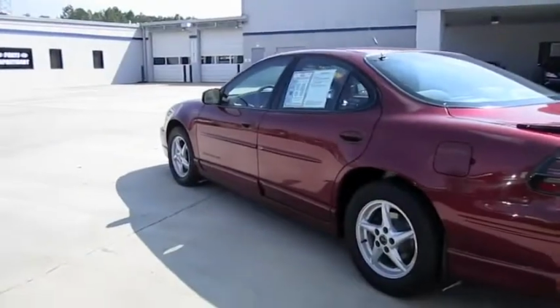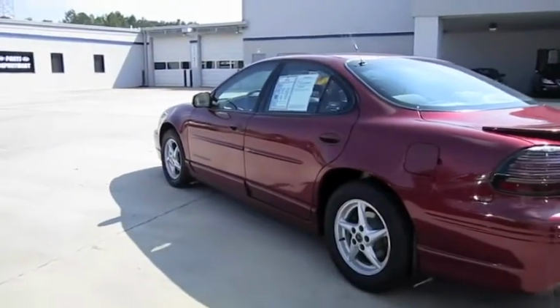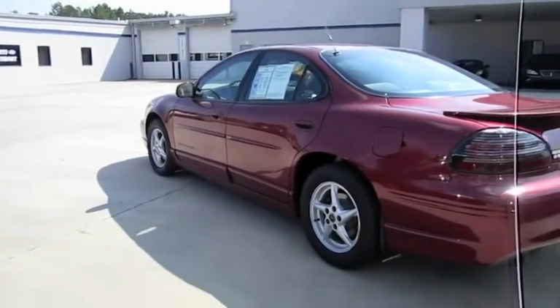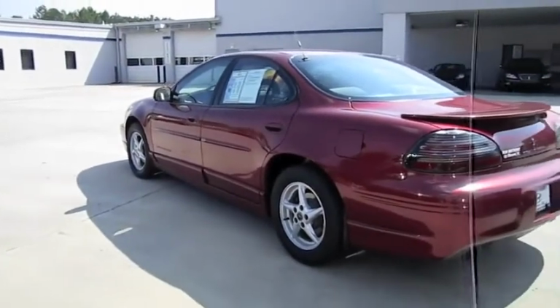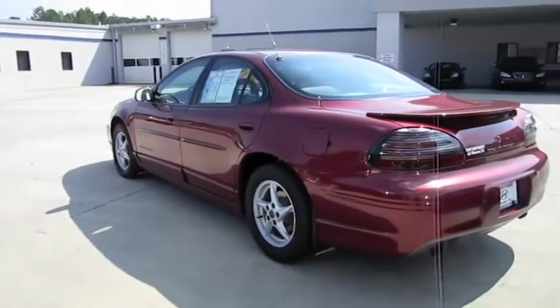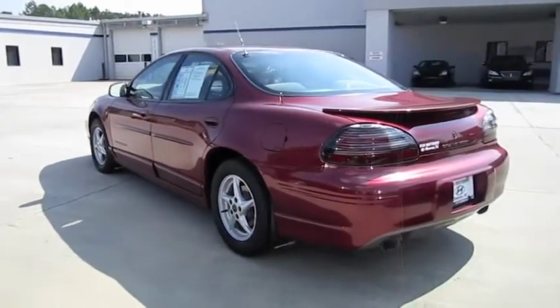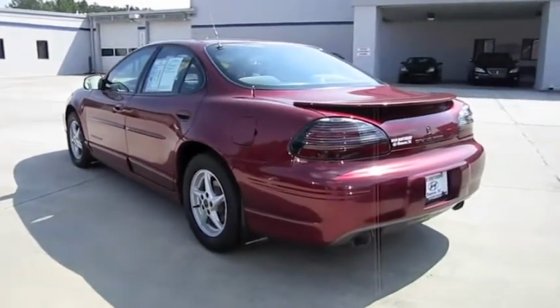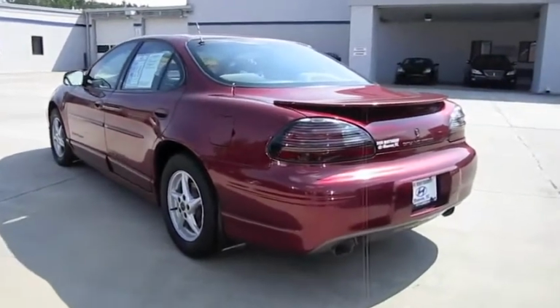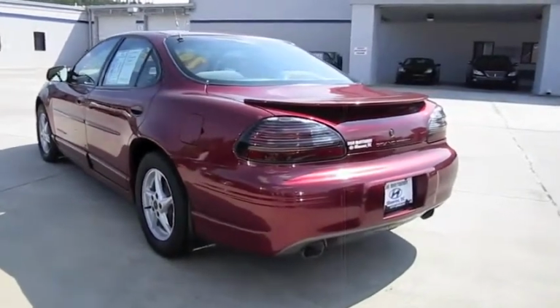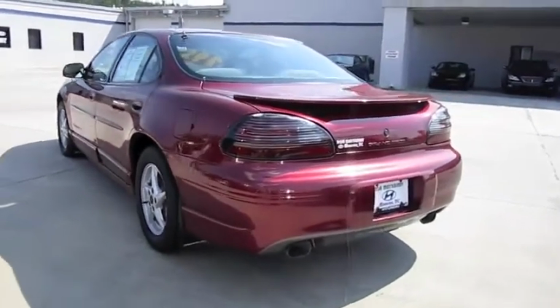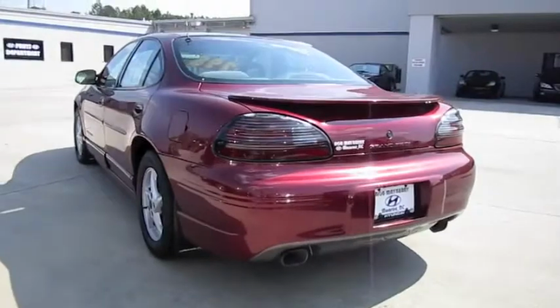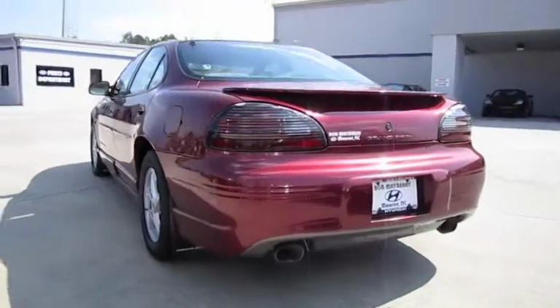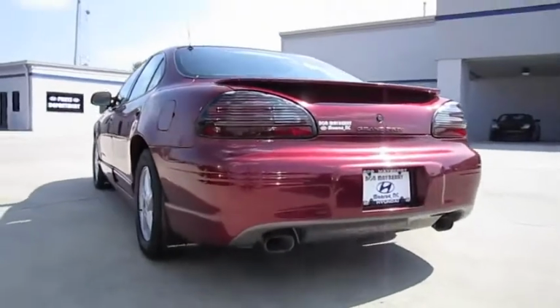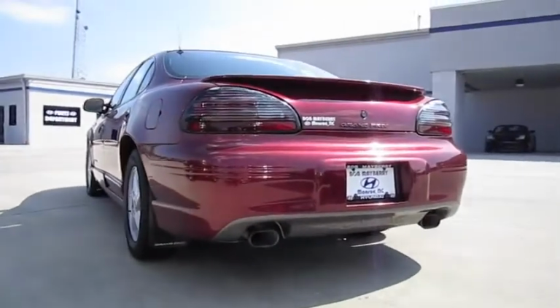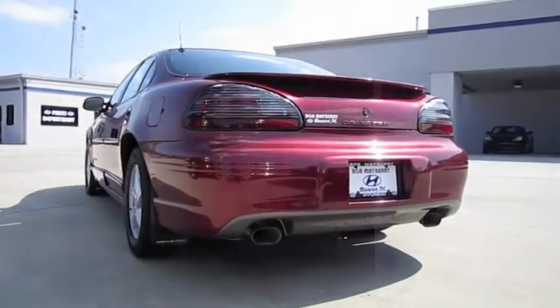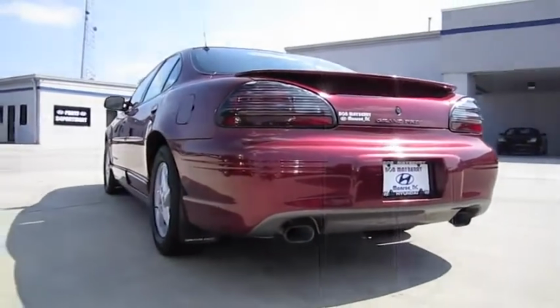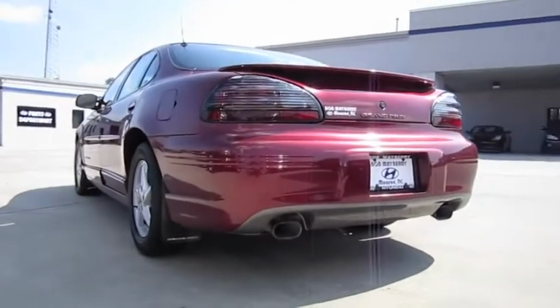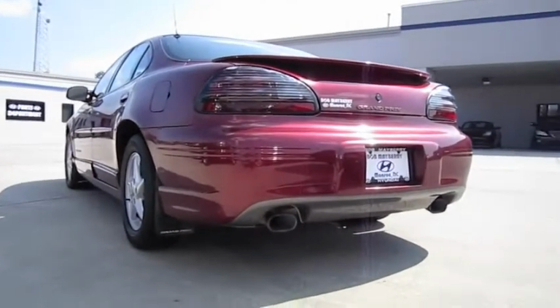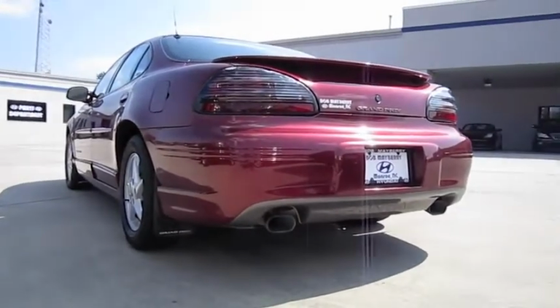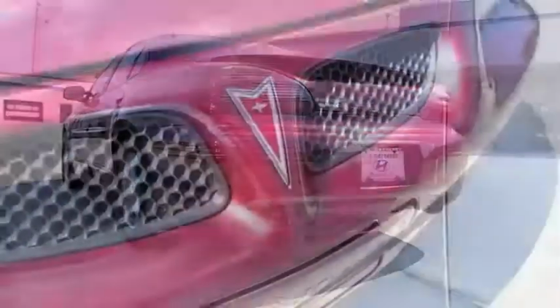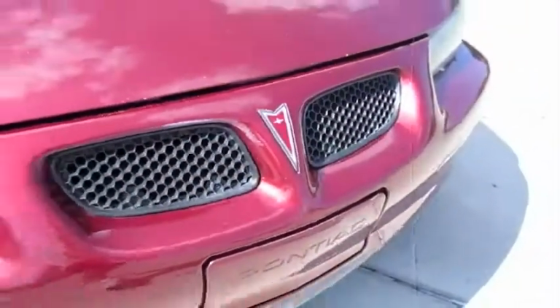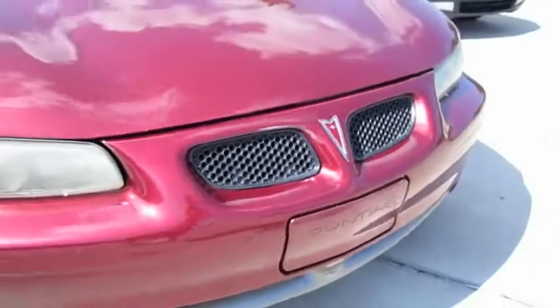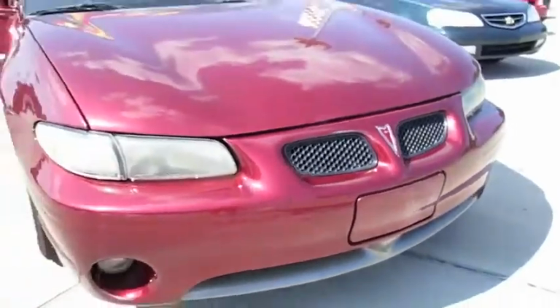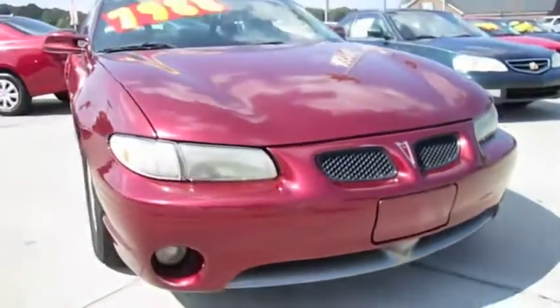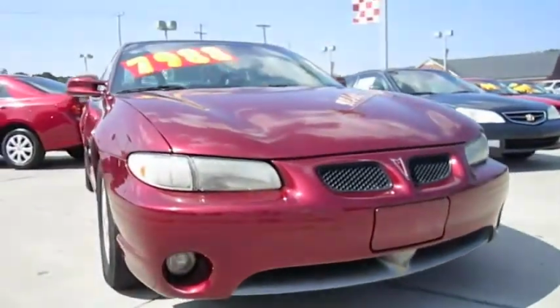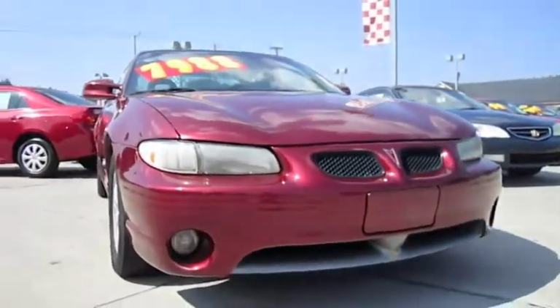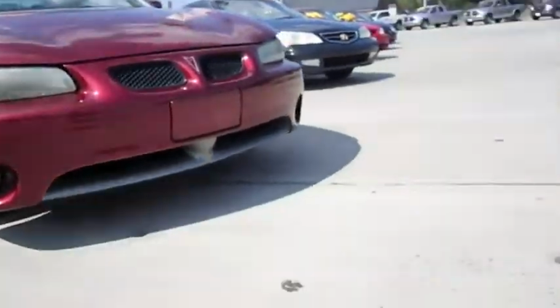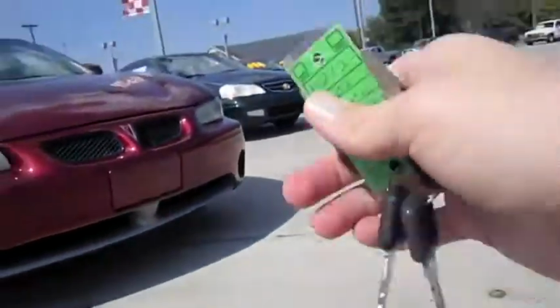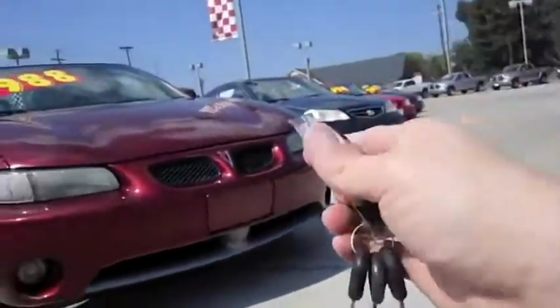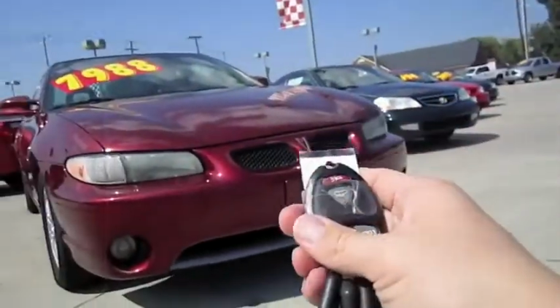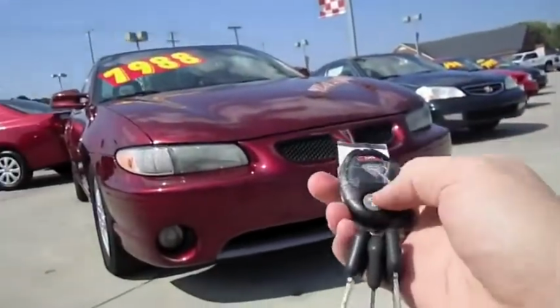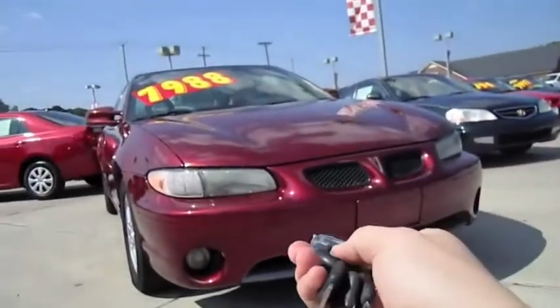This is going to be a full in-depth tour of the Grand Prix. We'll start it up, show the engine, as well as show a bunch of the features on the interior as well as exterior, and get an exhaust clip. So without further ado, let's go ahead and start it up and let it run.